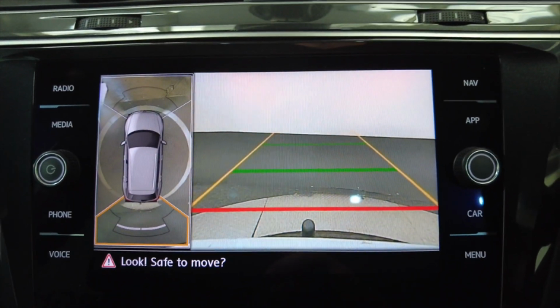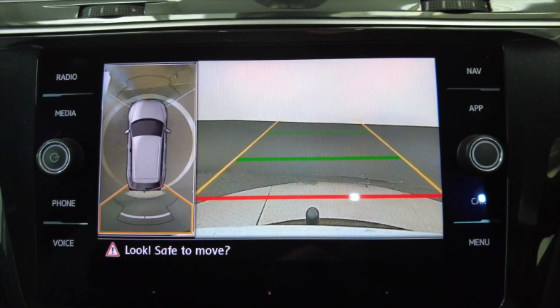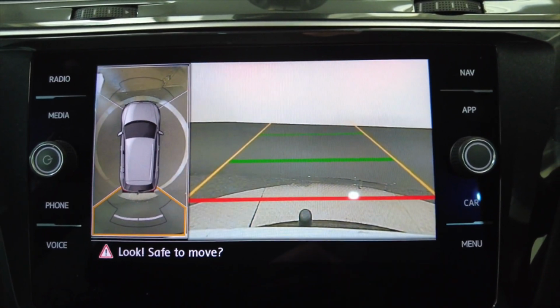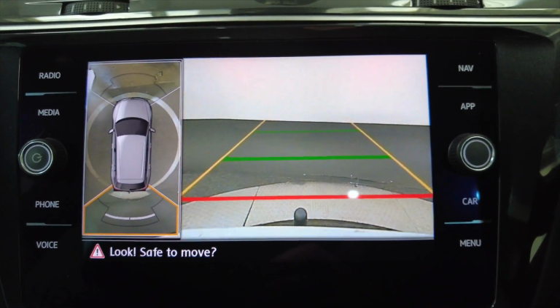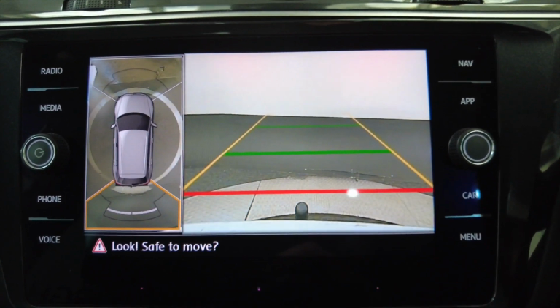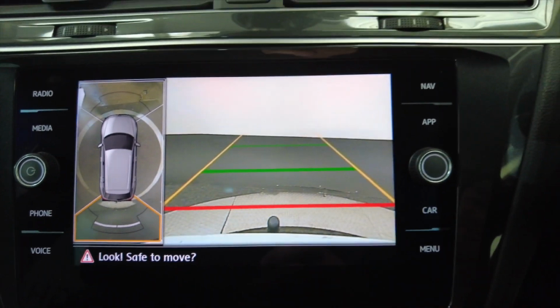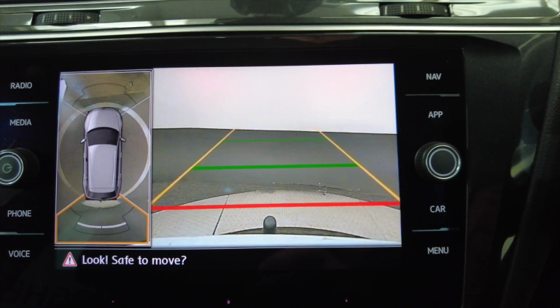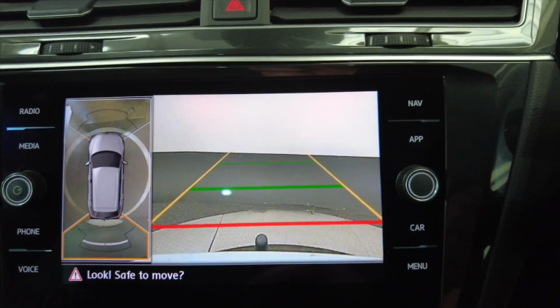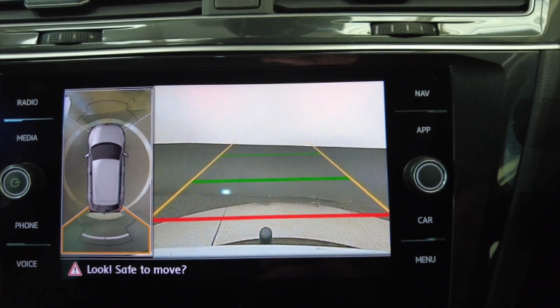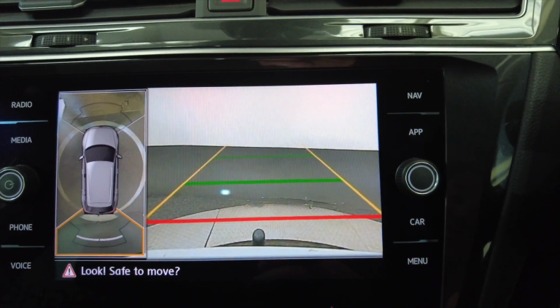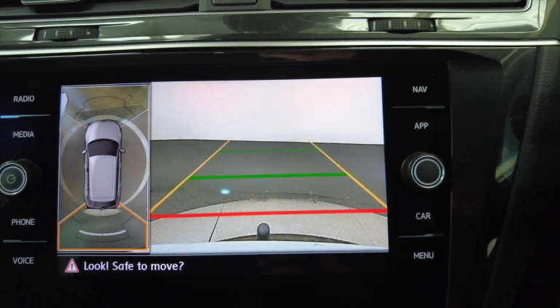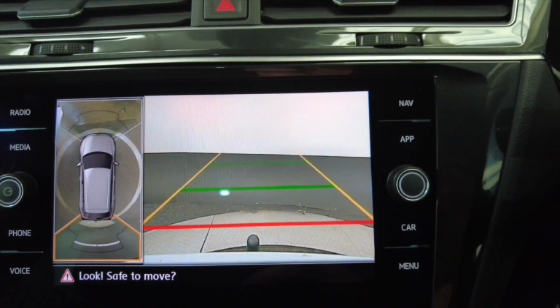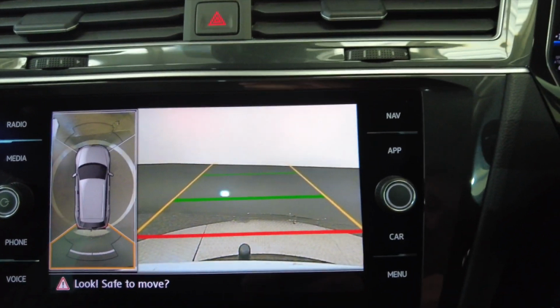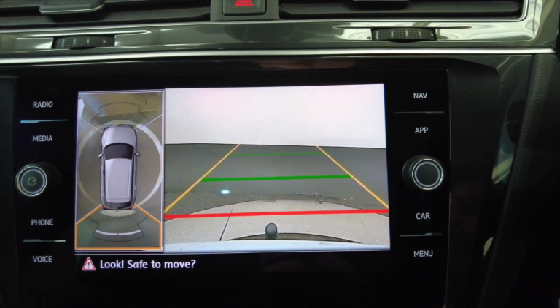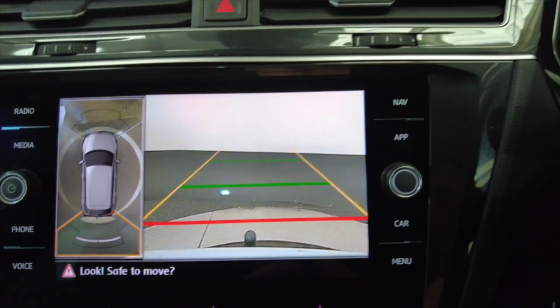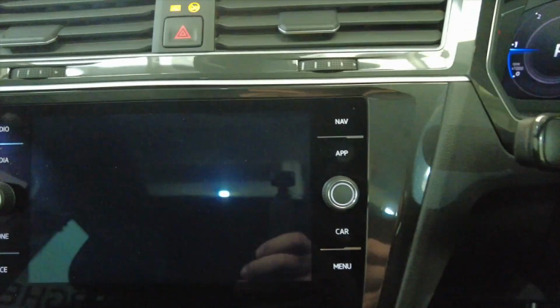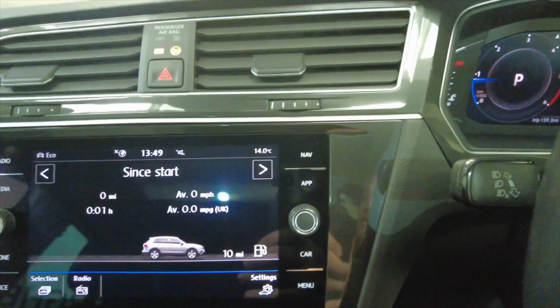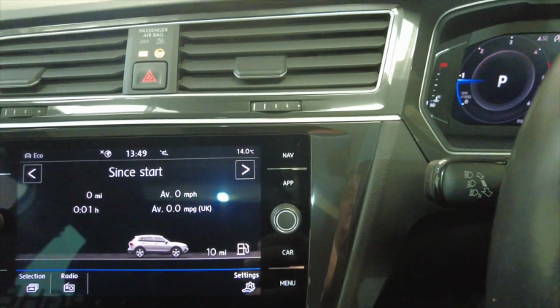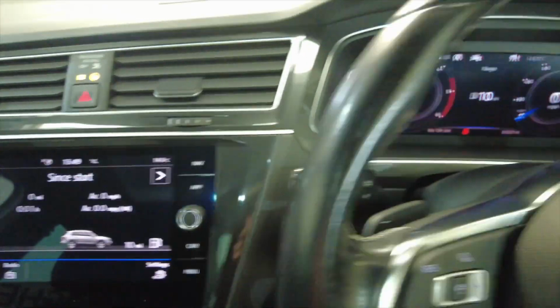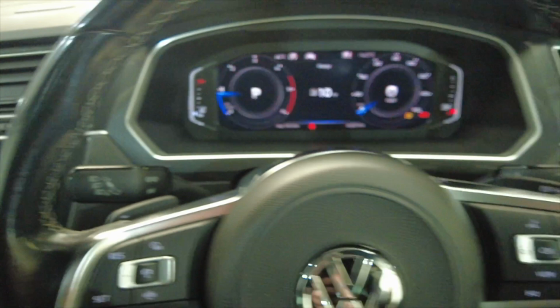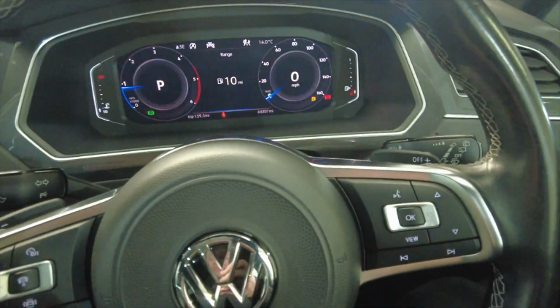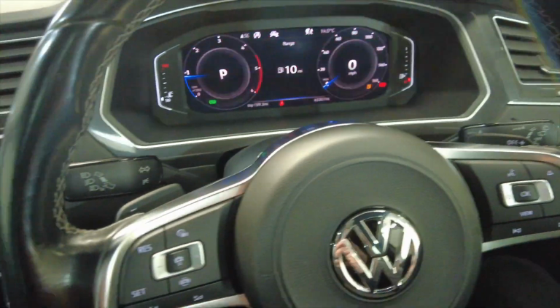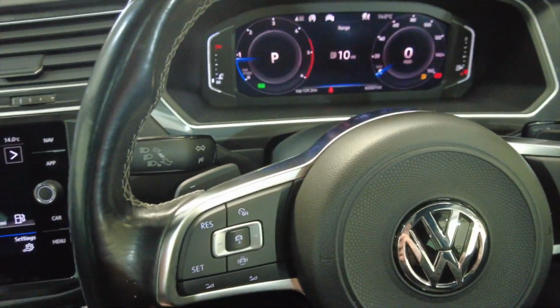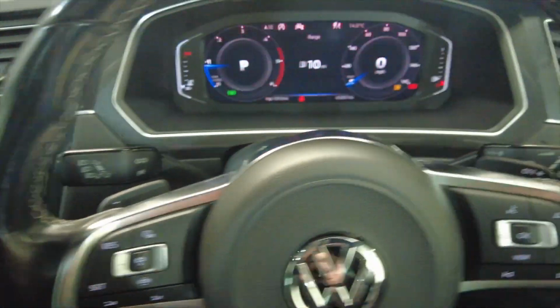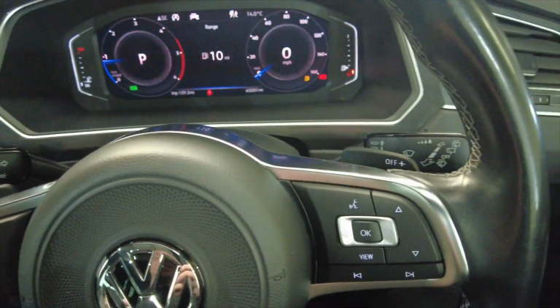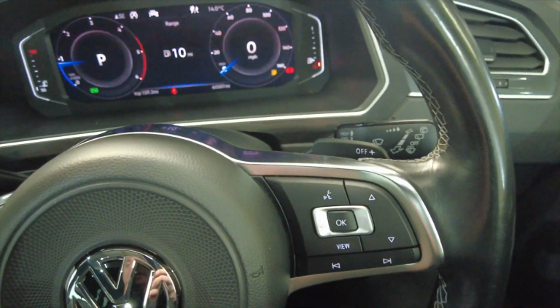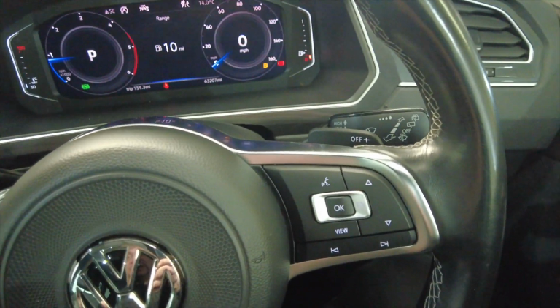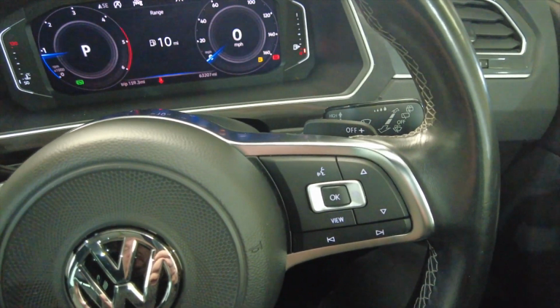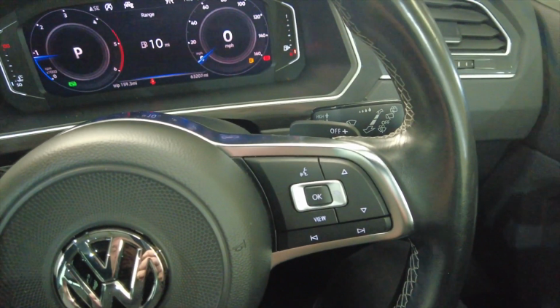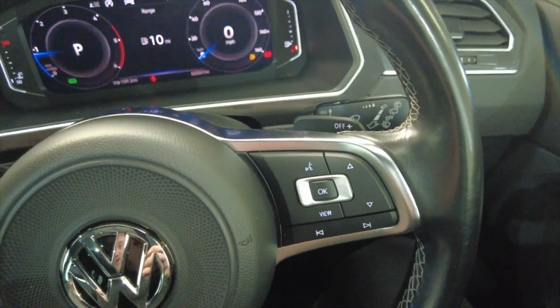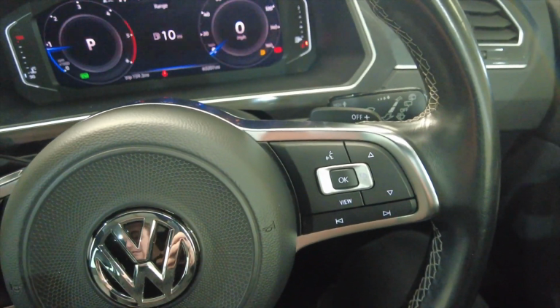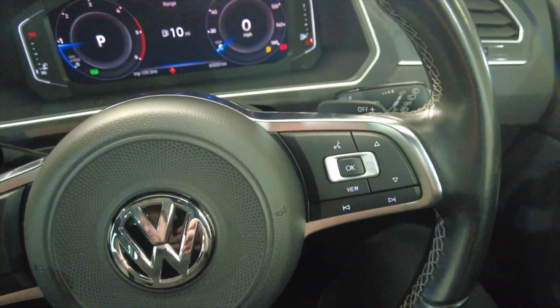Parking sensors front and rear, and this car's also got a tow bar fitted as well. You've got paddles on the steering wheel, so you can cycle through the gears yourself using the steering wheel if you wish.